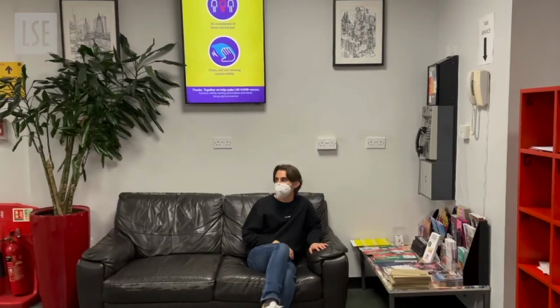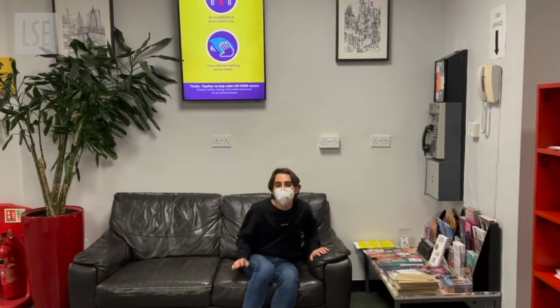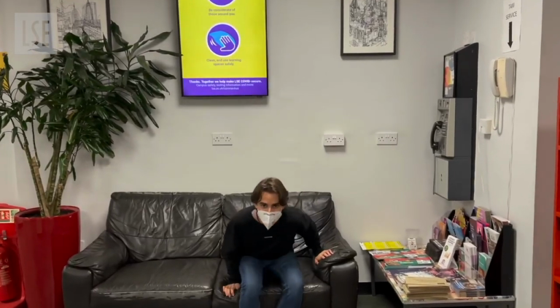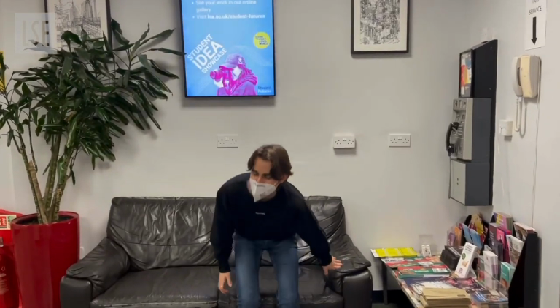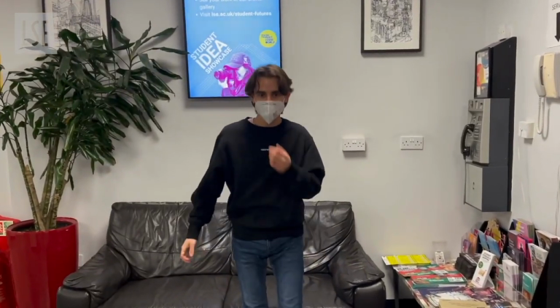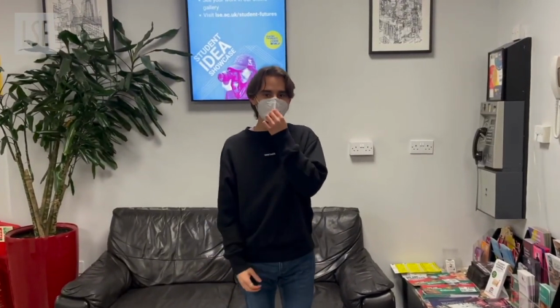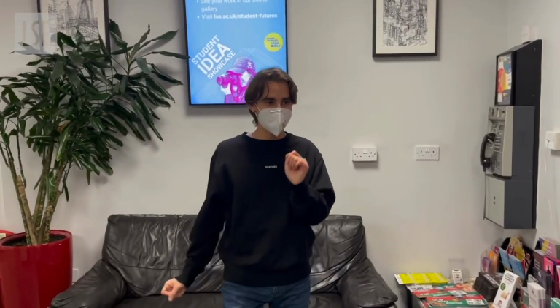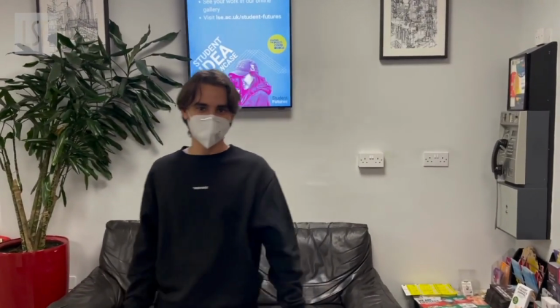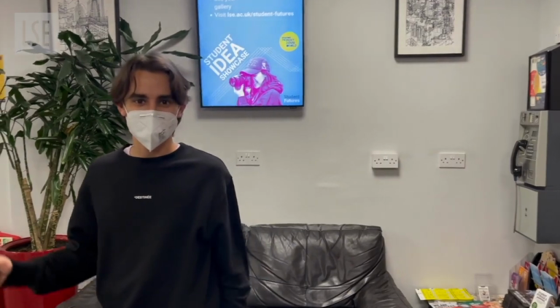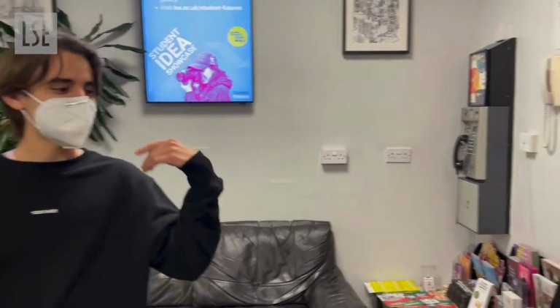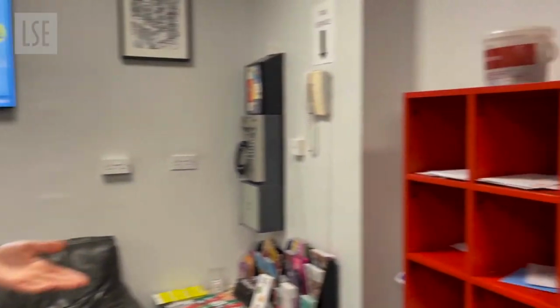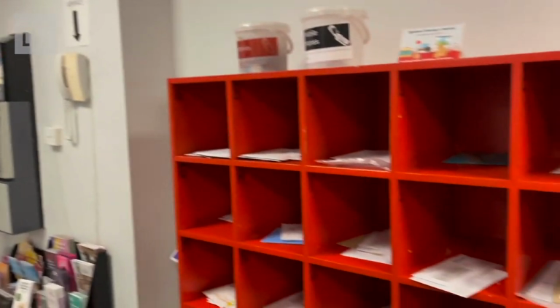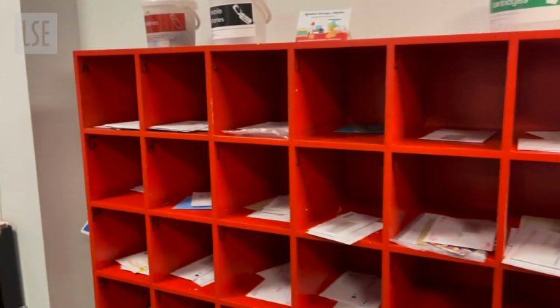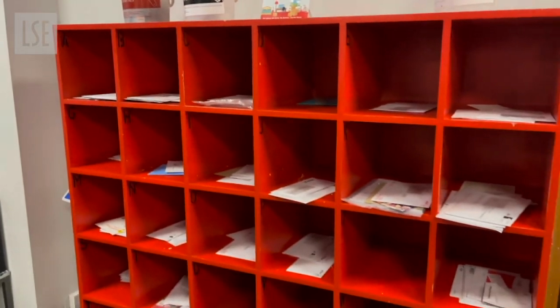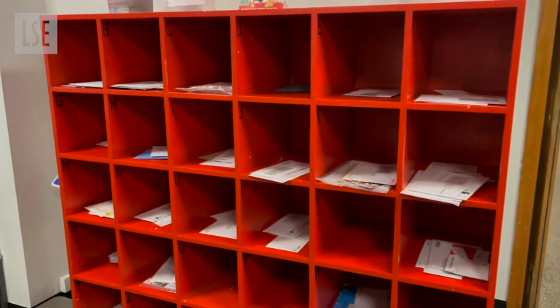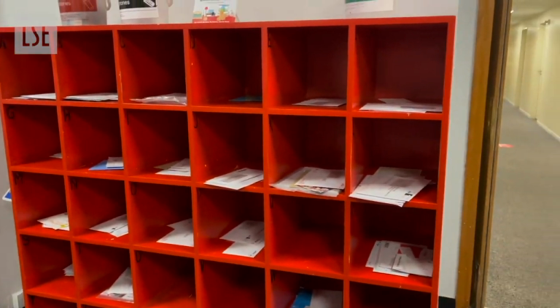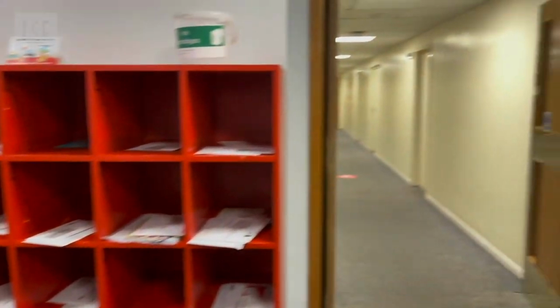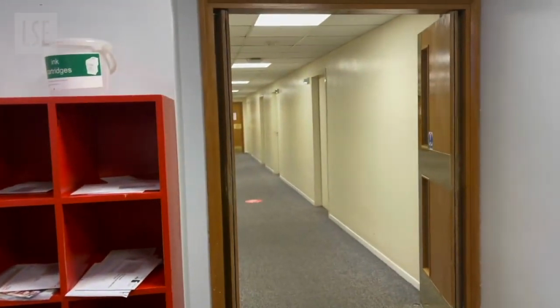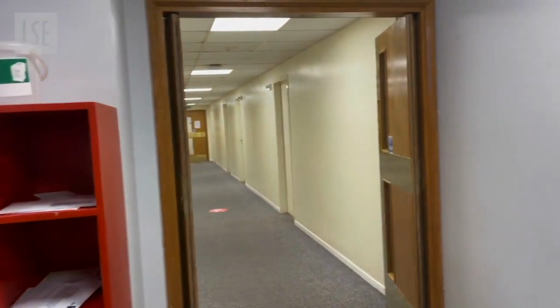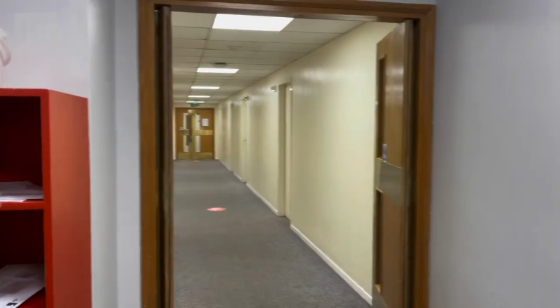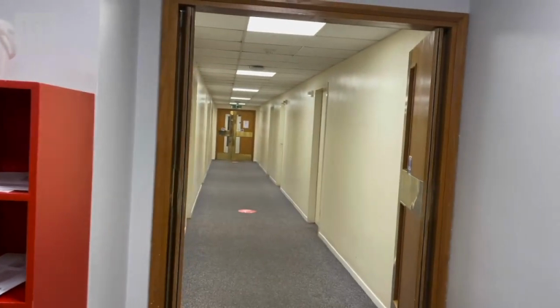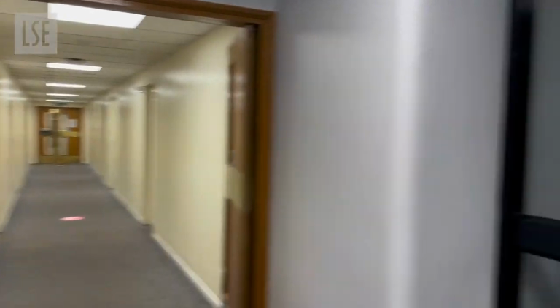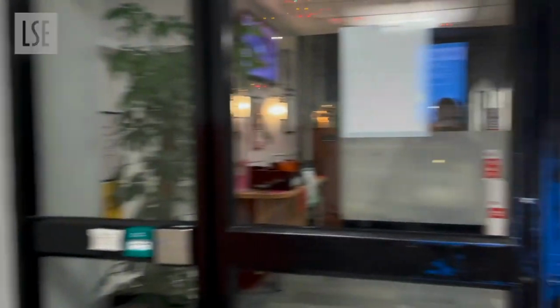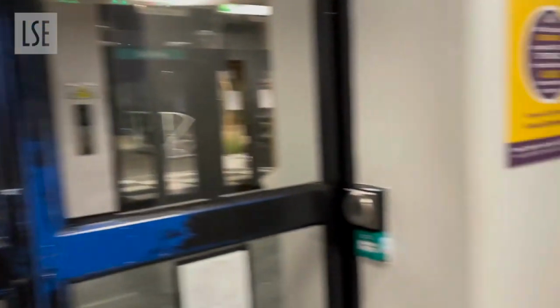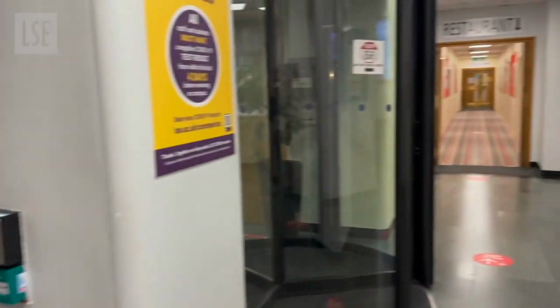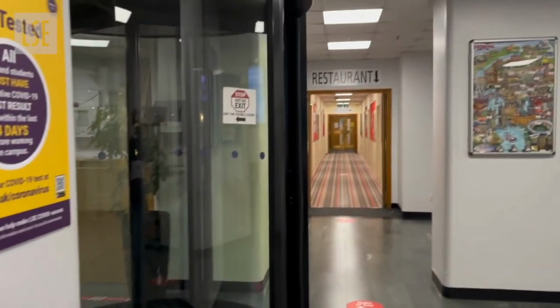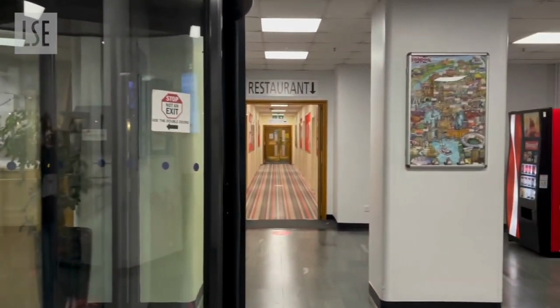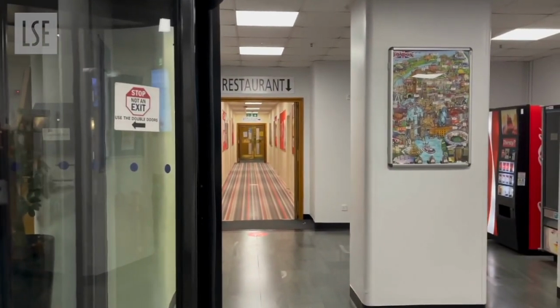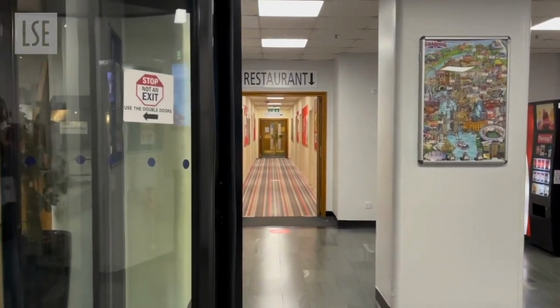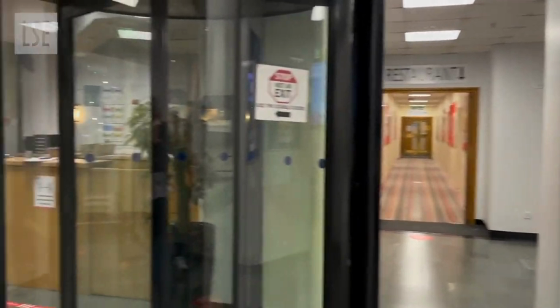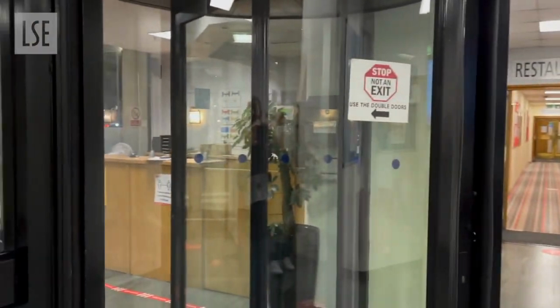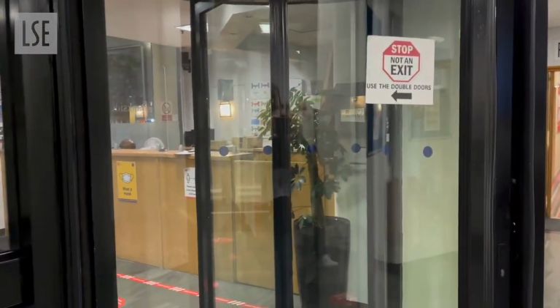So this is reception. As you can see, this is where we get our mail. There are some rooms down there on the ground floor, and then over there you can see the reception desk and where we come in.